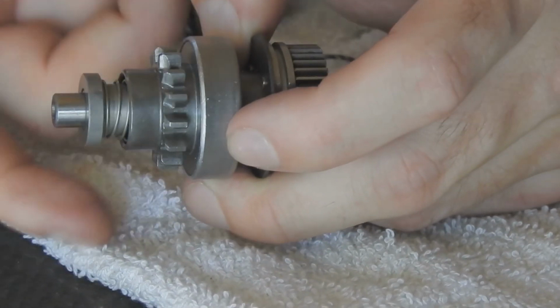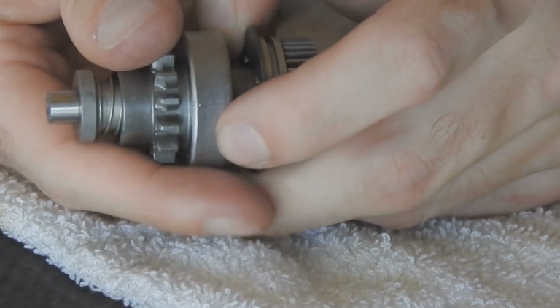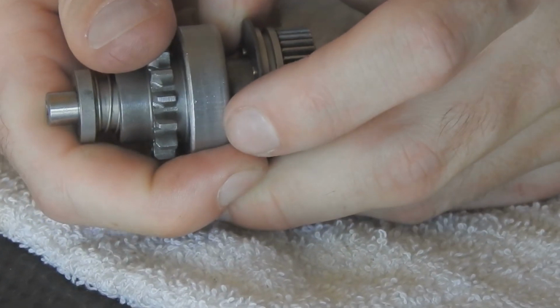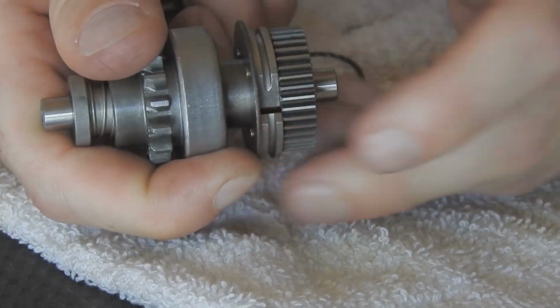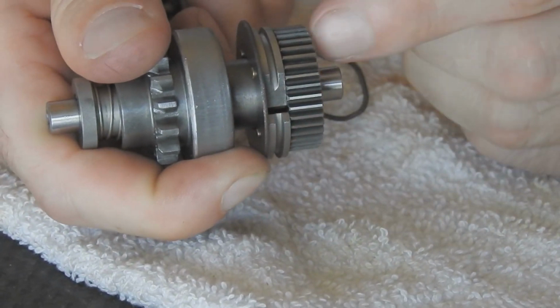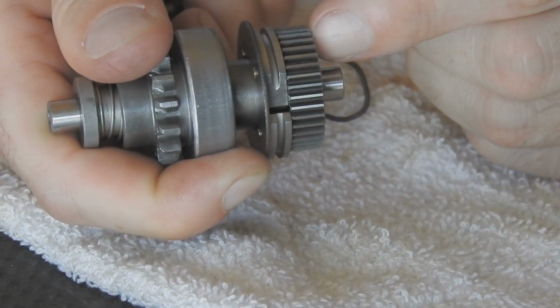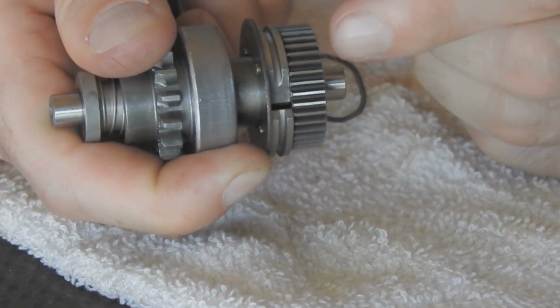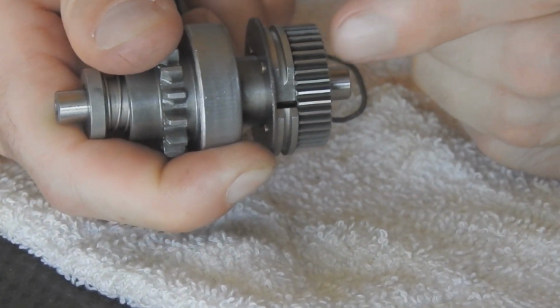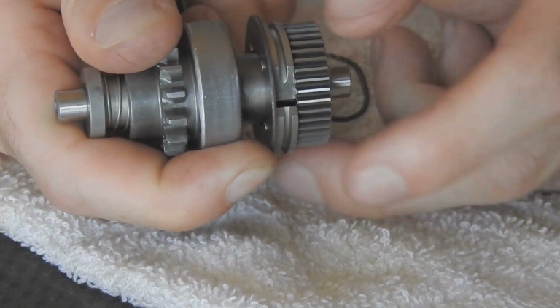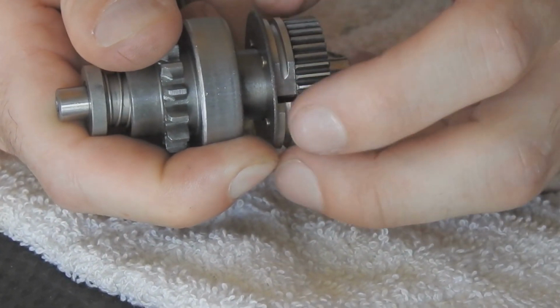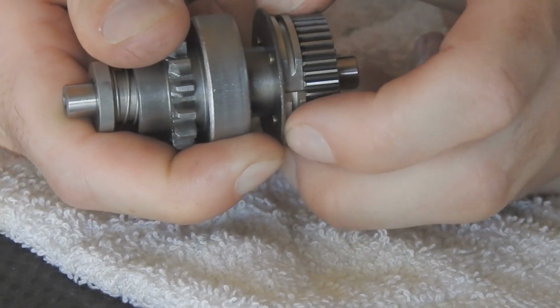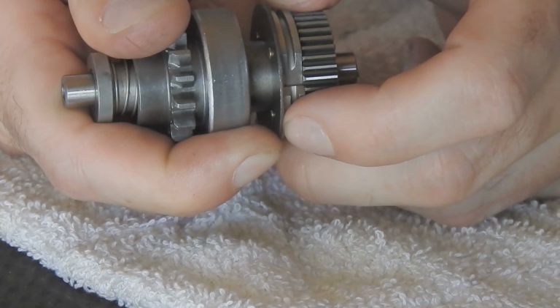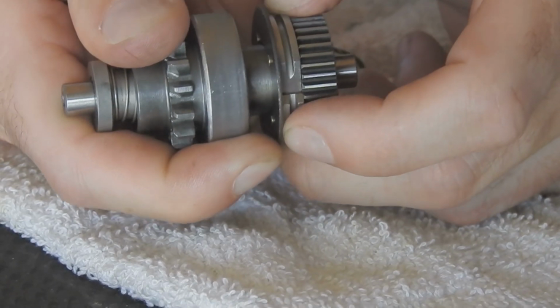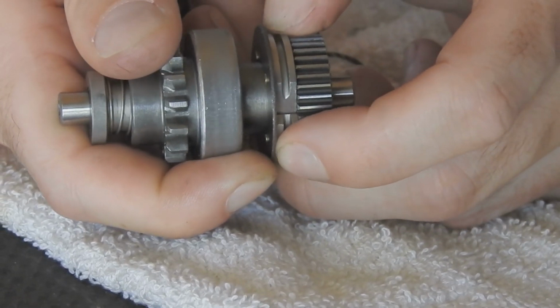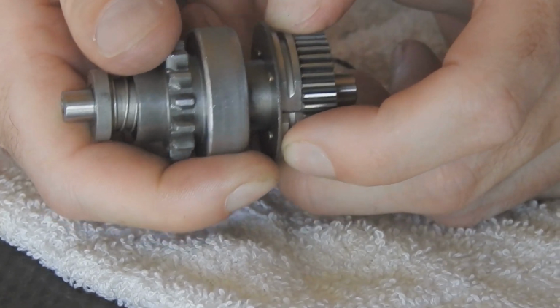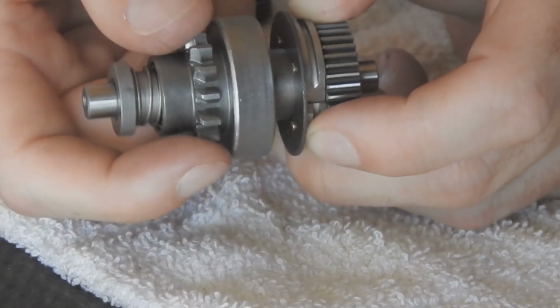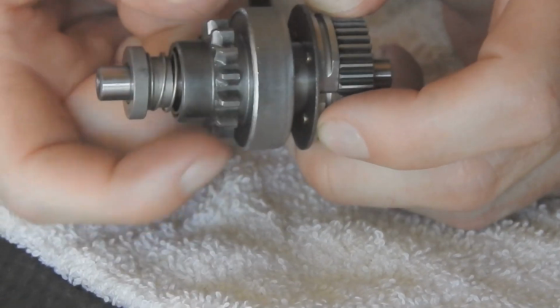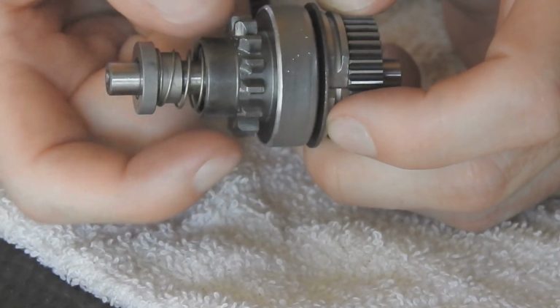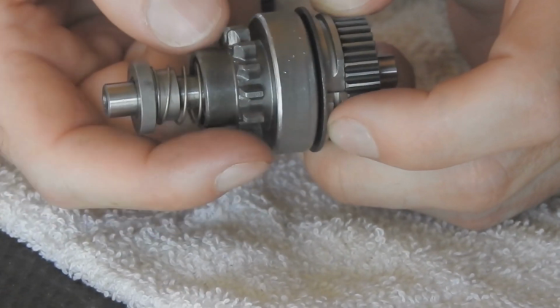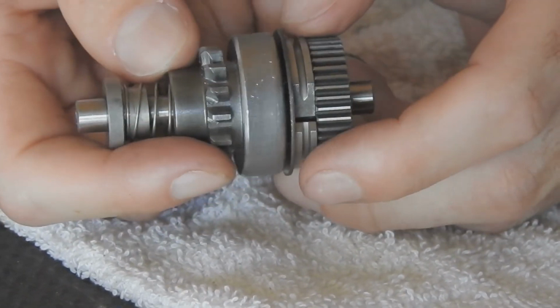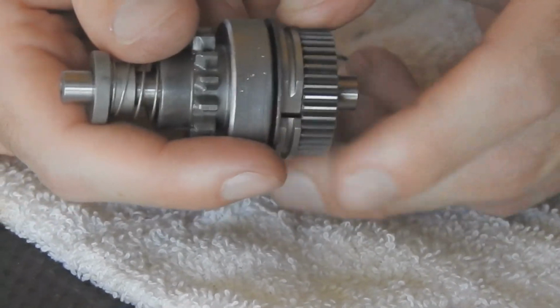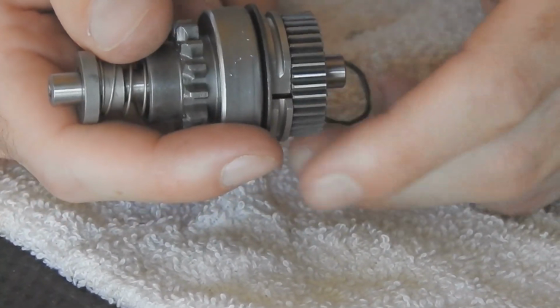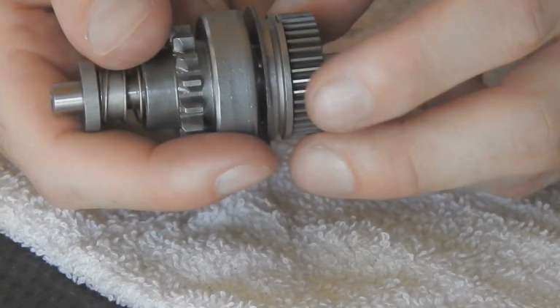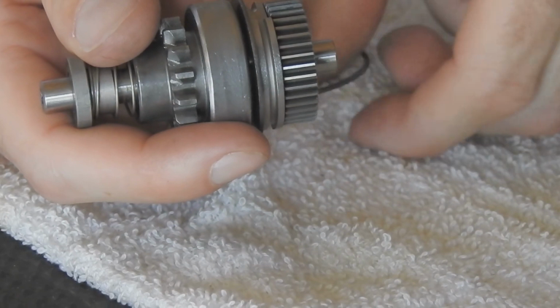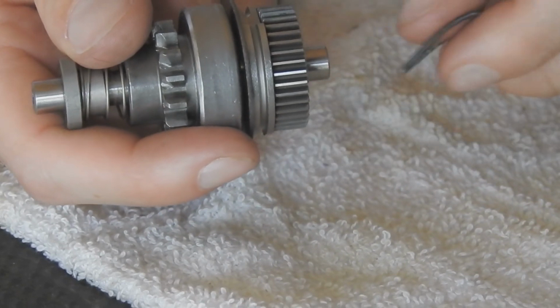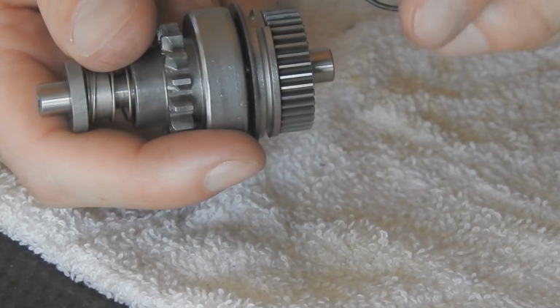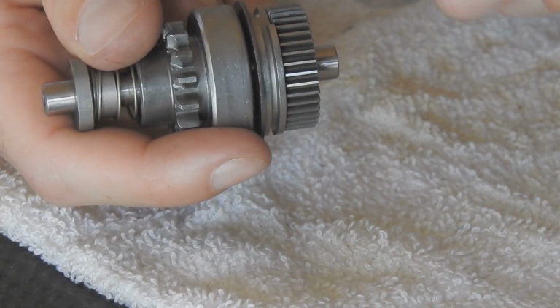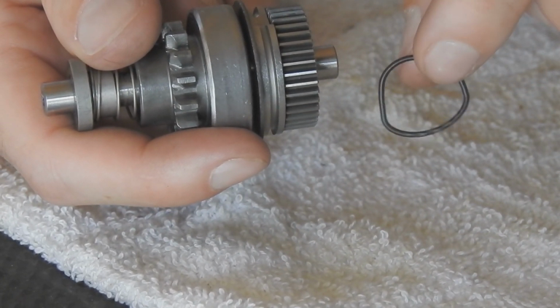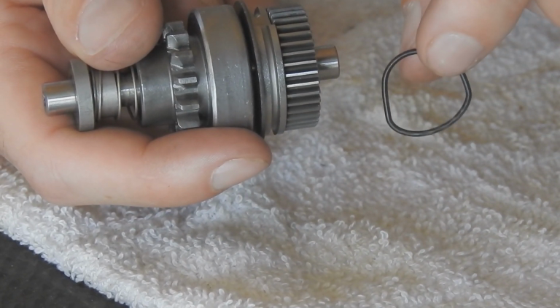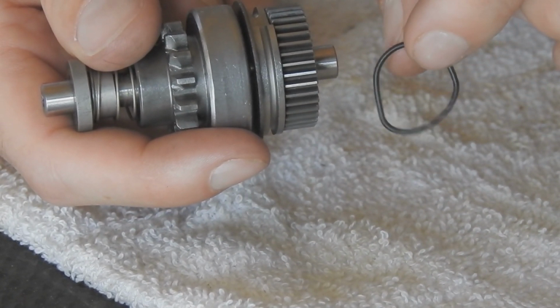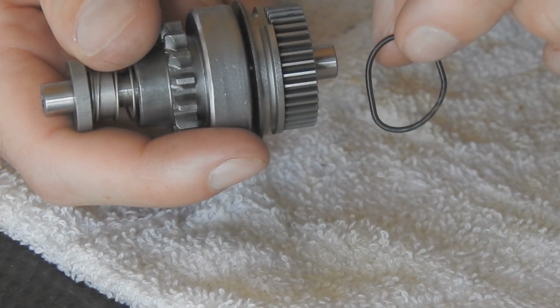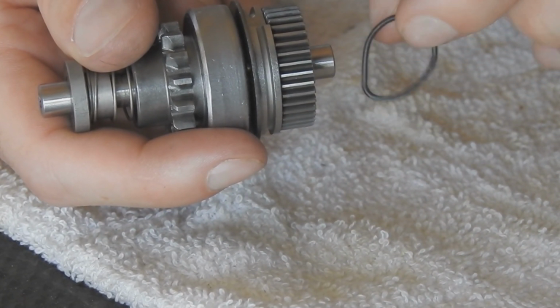You let go of the starter motor. This spins down, and these collars get pulled back into place, allowing it to drop back down. What pulls the collars back into place is the spring, which is out for demonstration purposes.